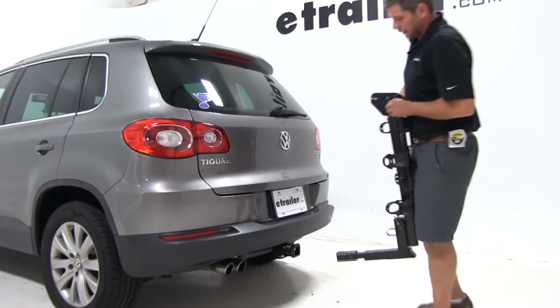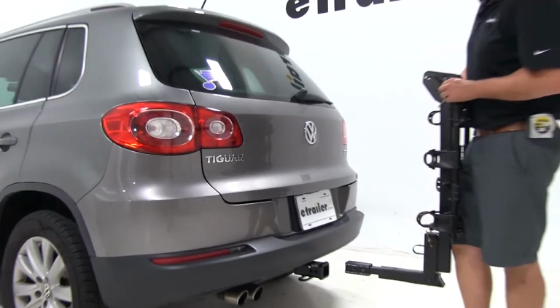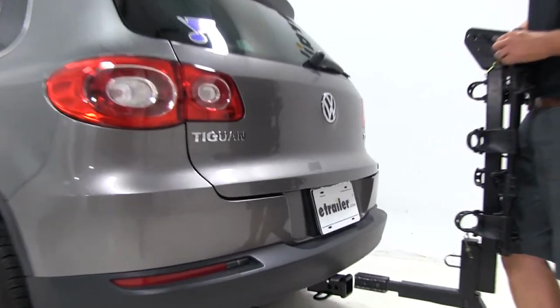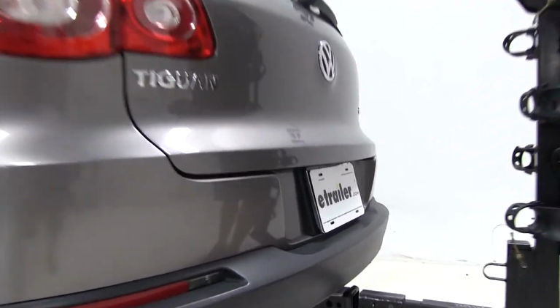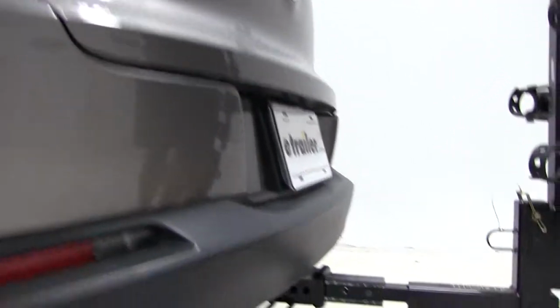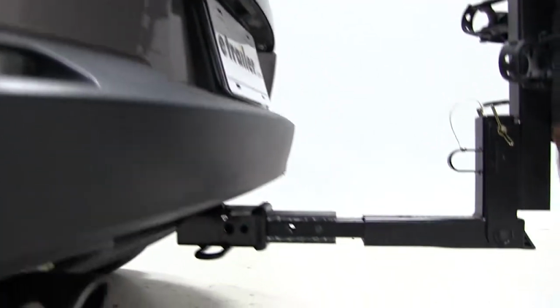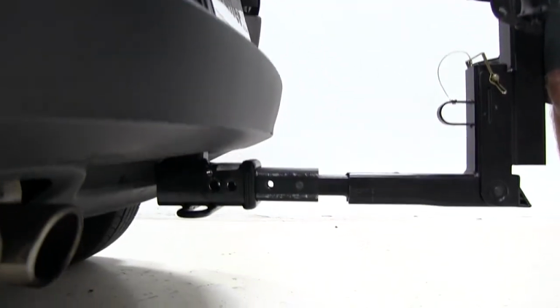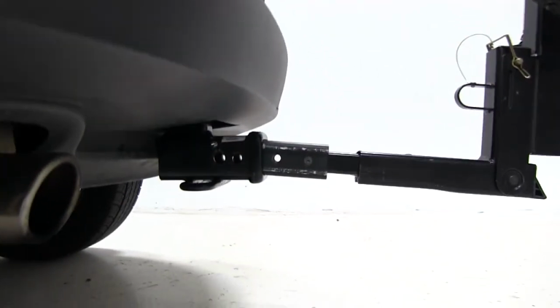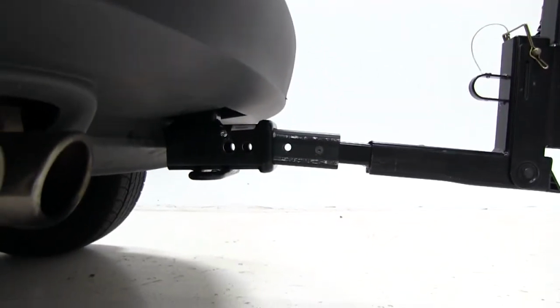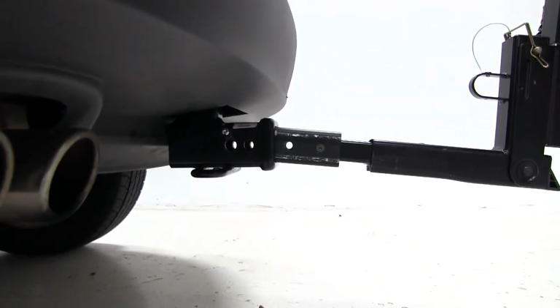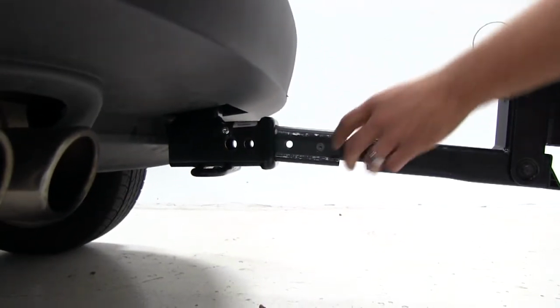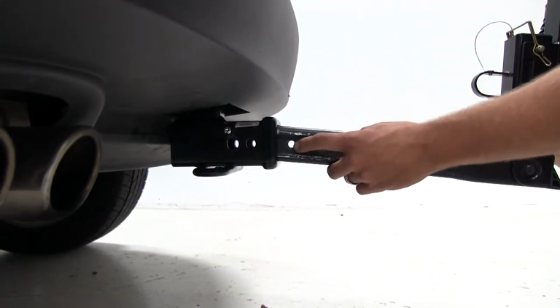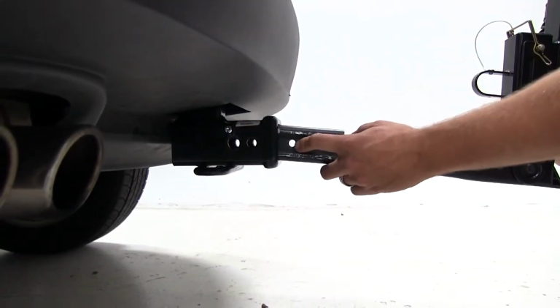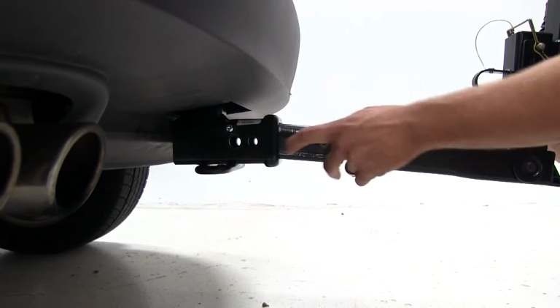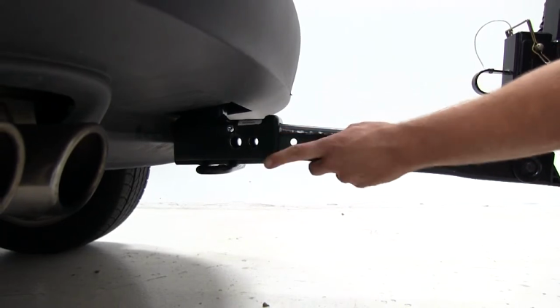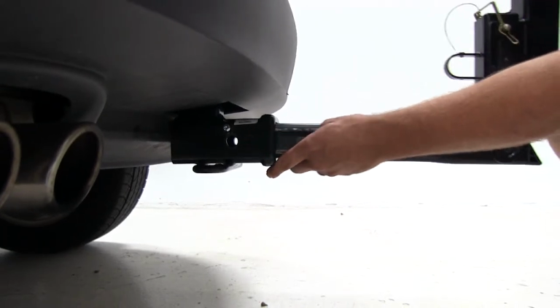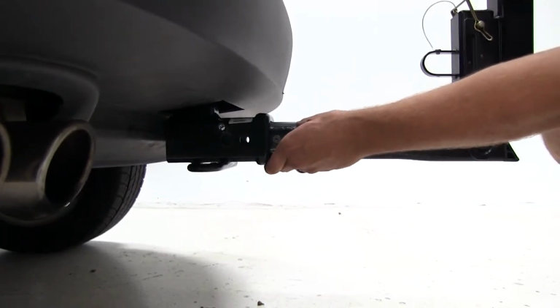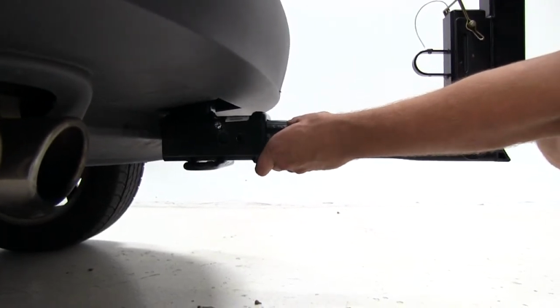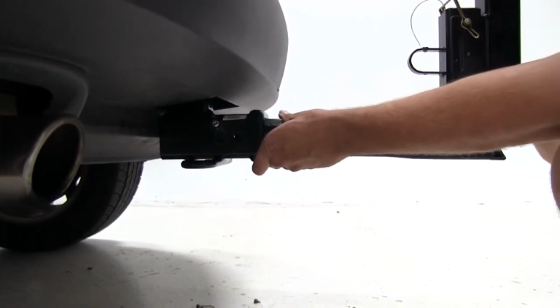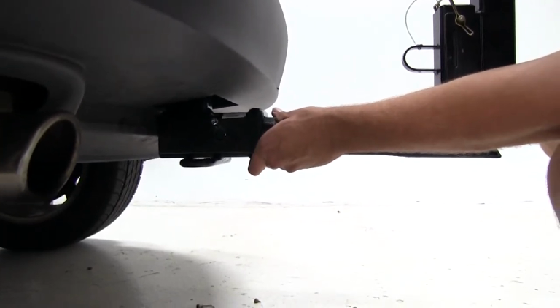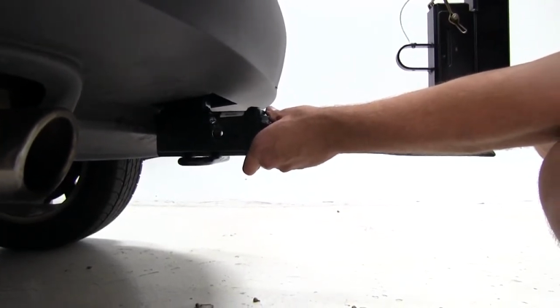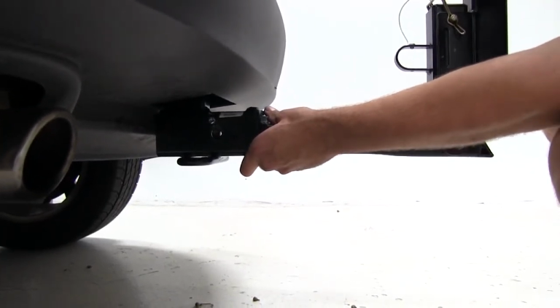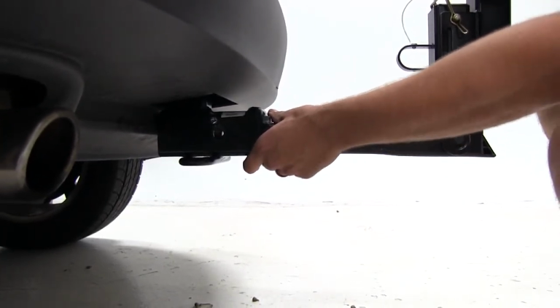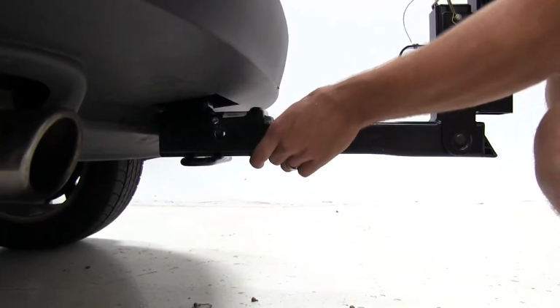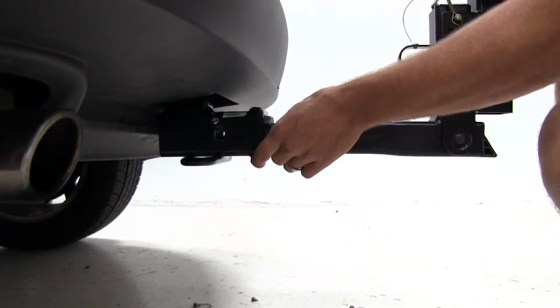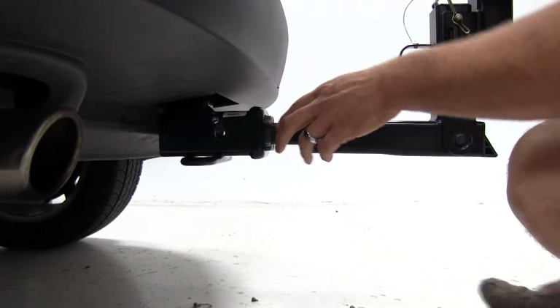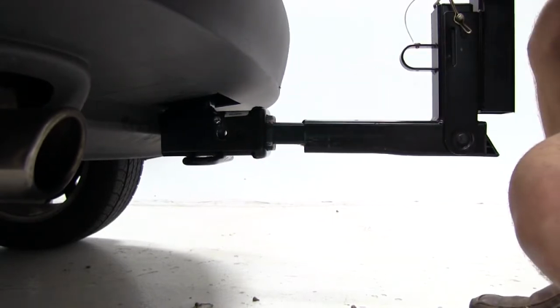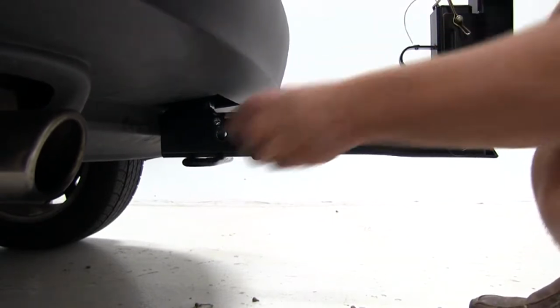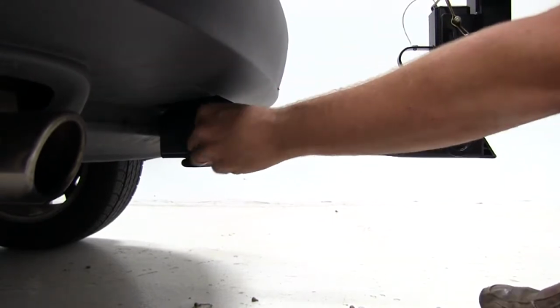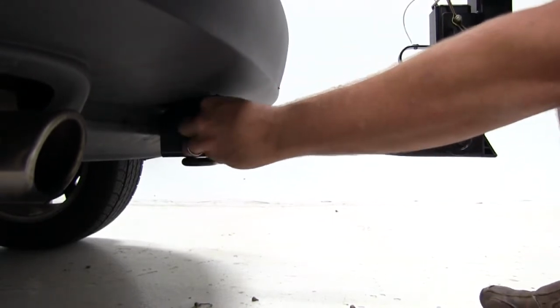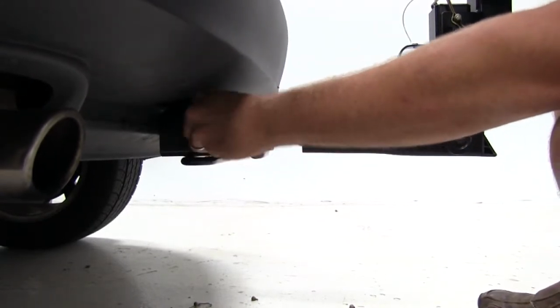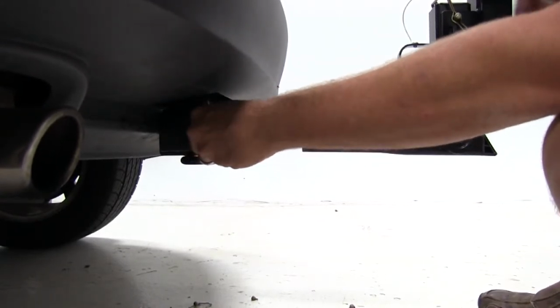To begin our test fit, we'll slide the shank of the rack right into the receiver tube of our hitch. As we do this, we want to line up our threaded hole with our hitch pin hole. We'll then take the provided anti-rattle bolt and thread that in.